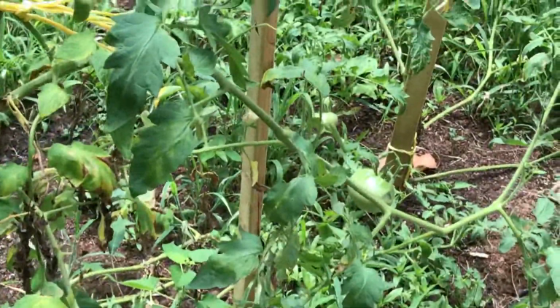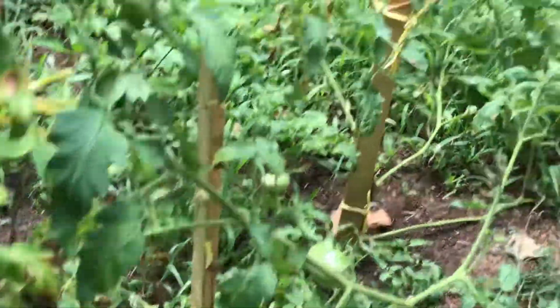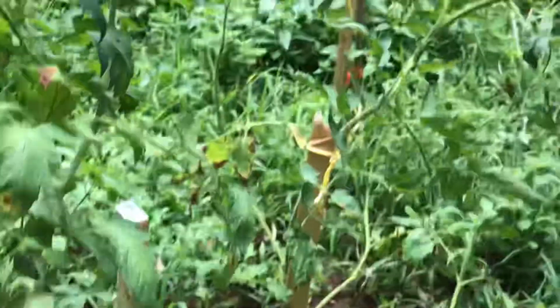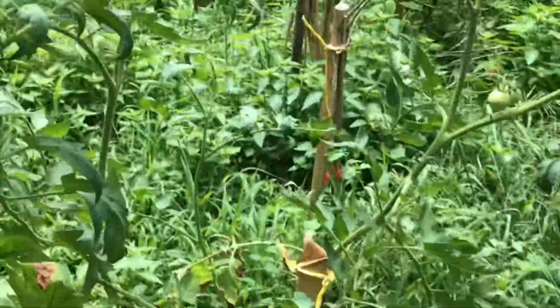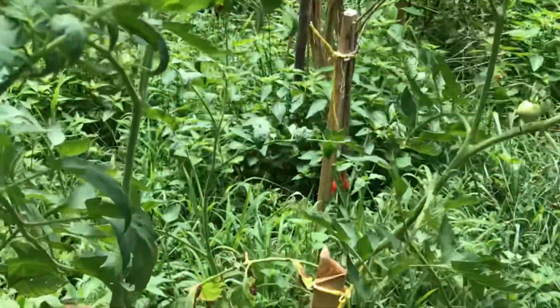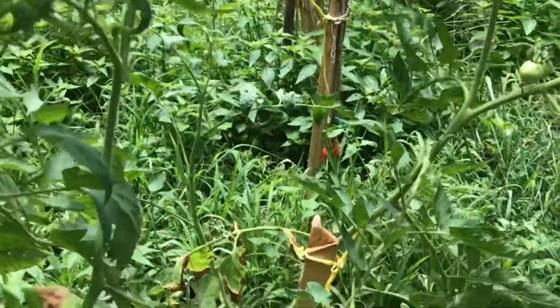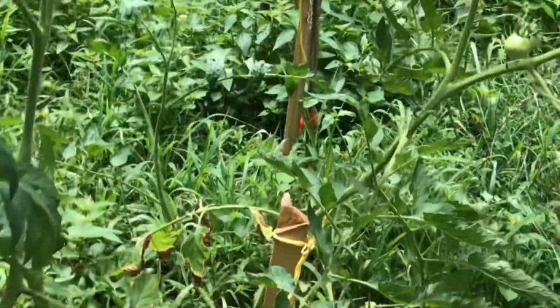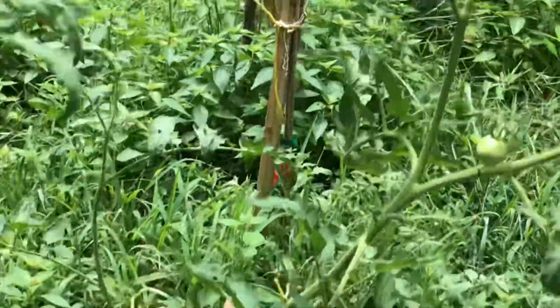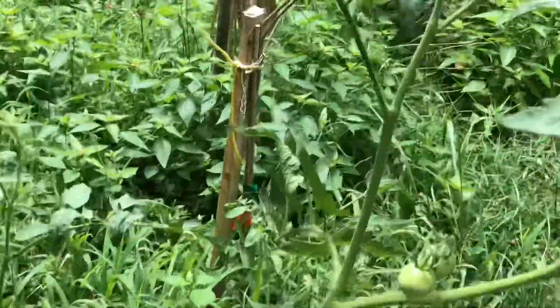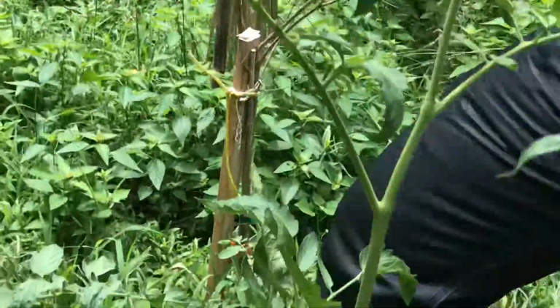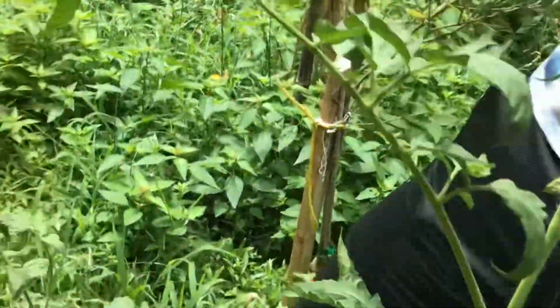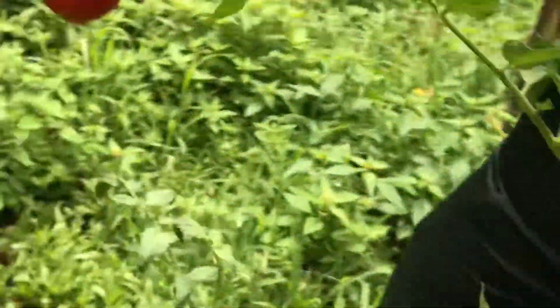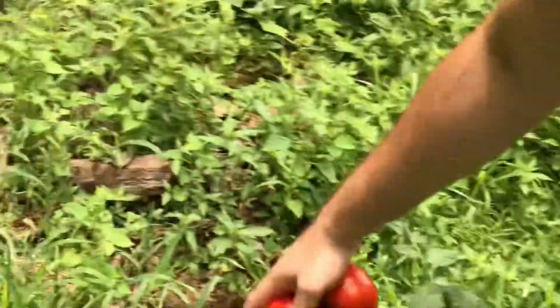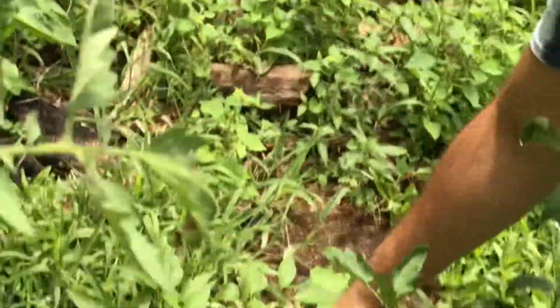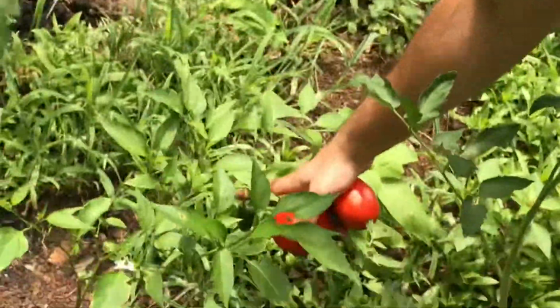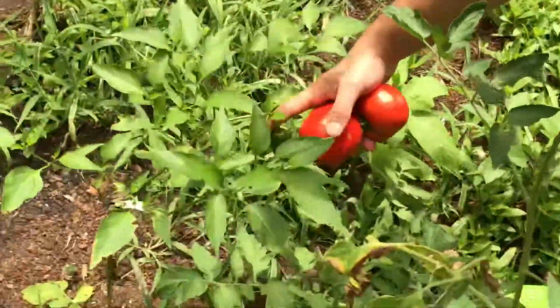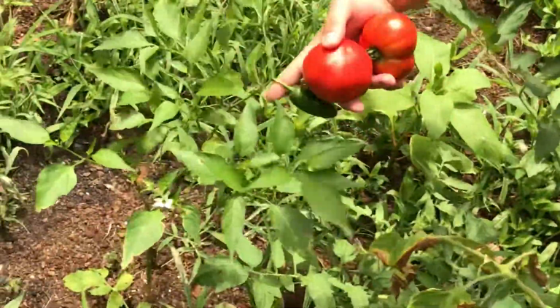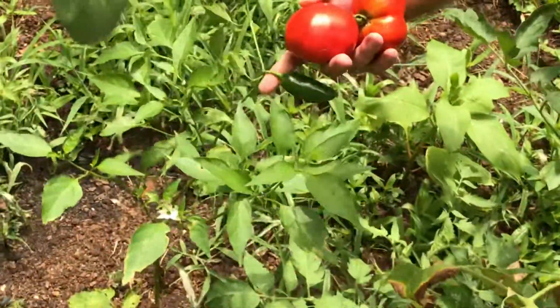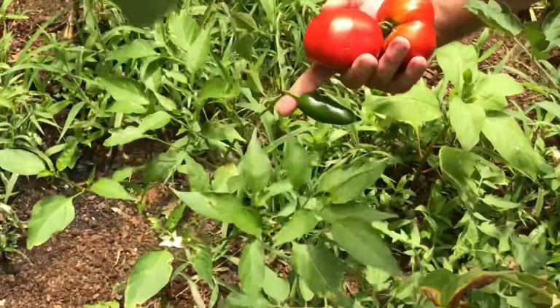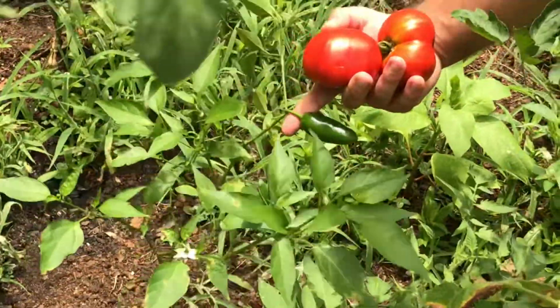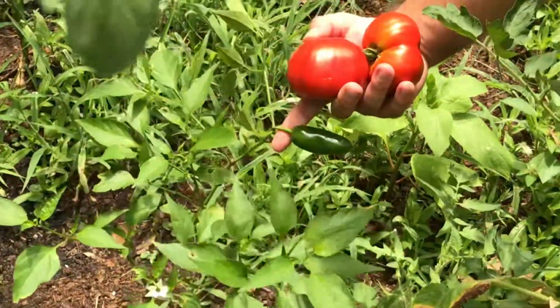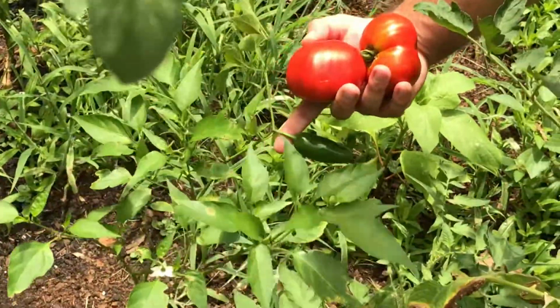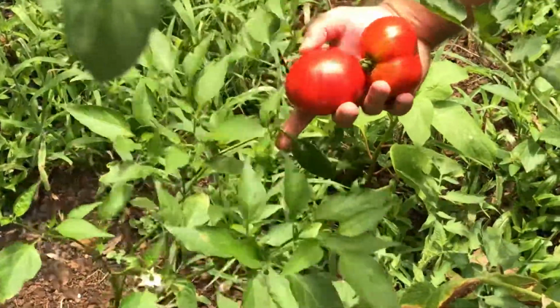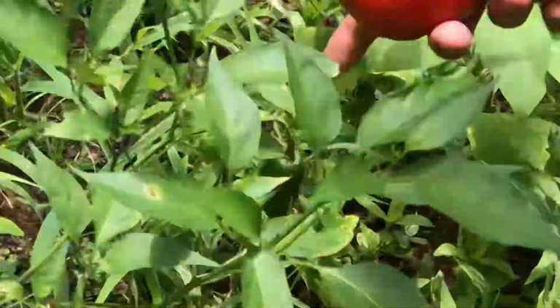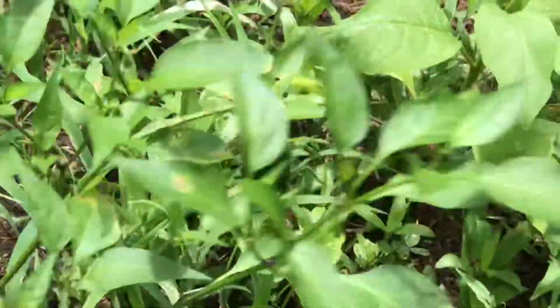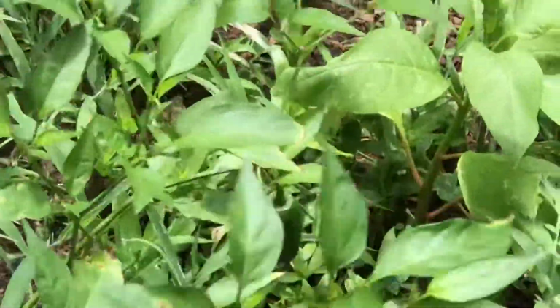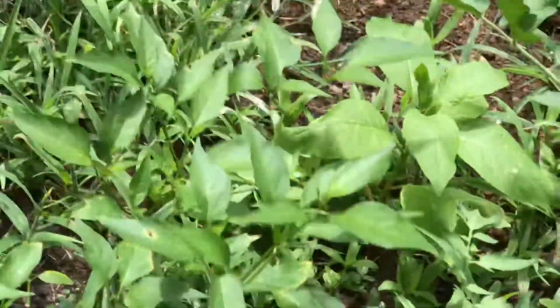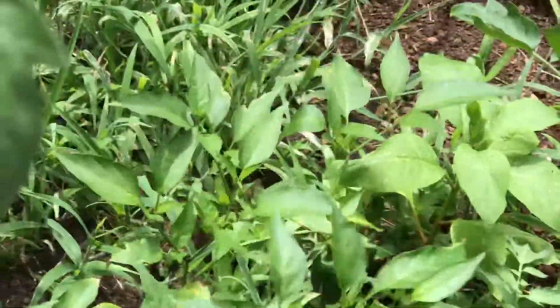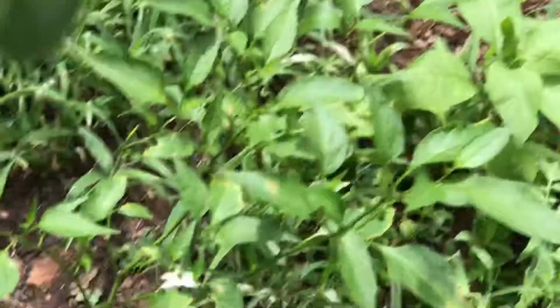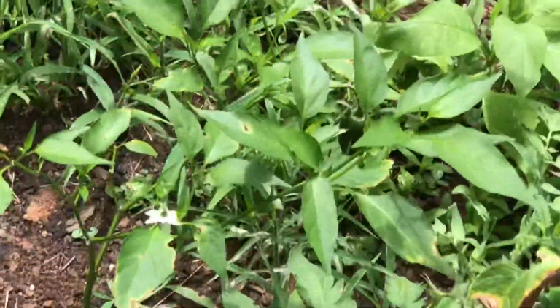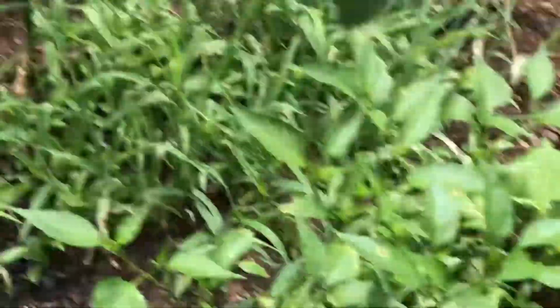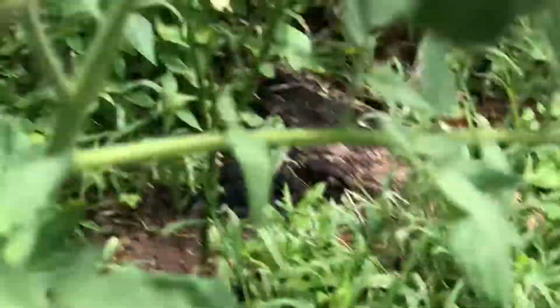Peppers. Over here, pepper. I'll show you. Pepper, right here. Baby peppers — these are all sweet peppers, not hot peppers.